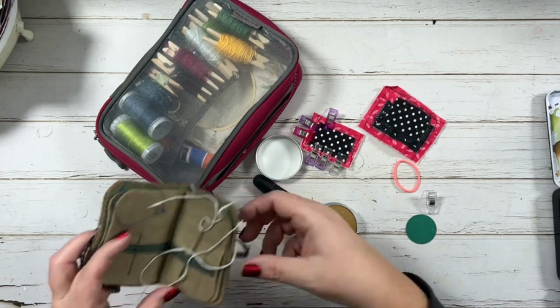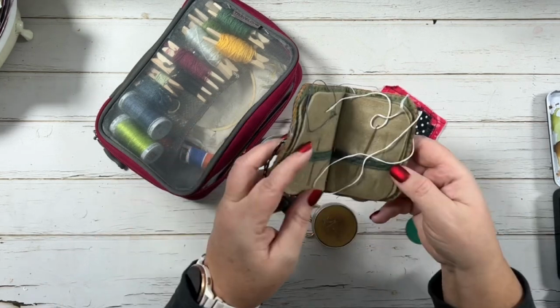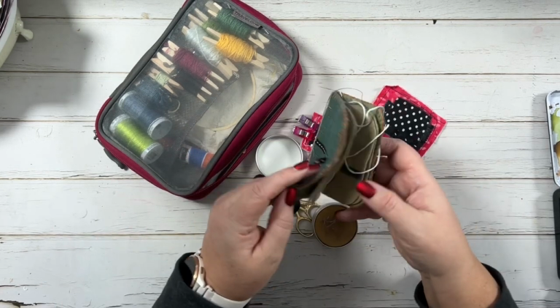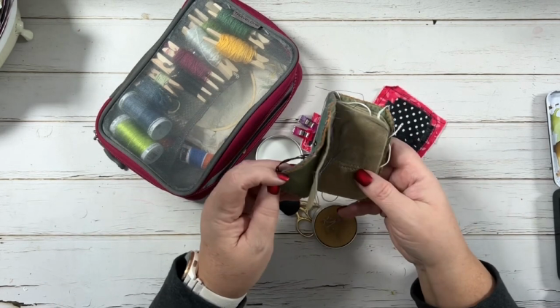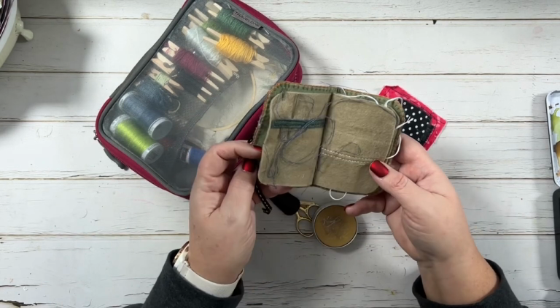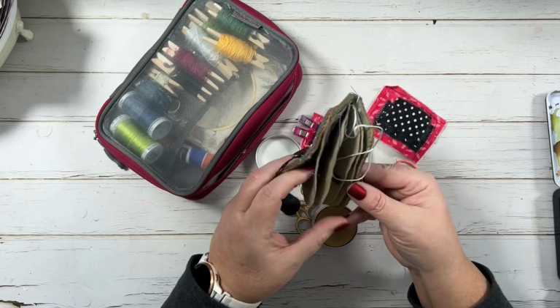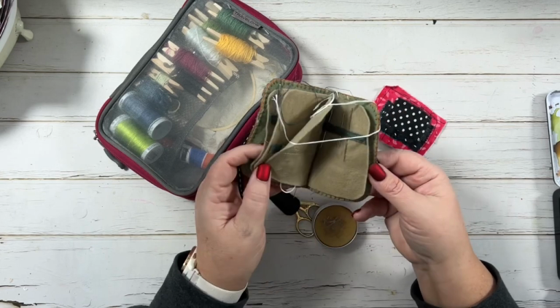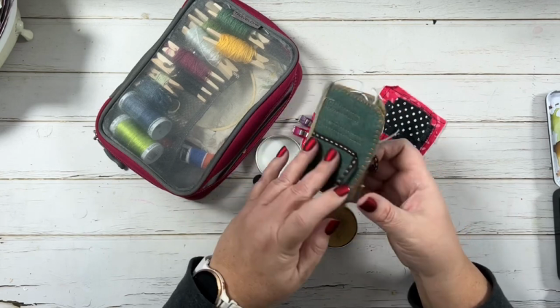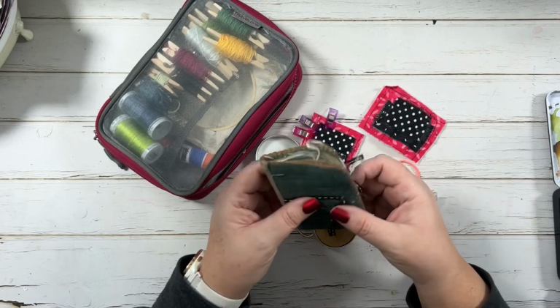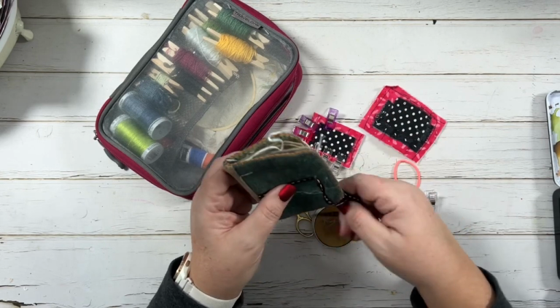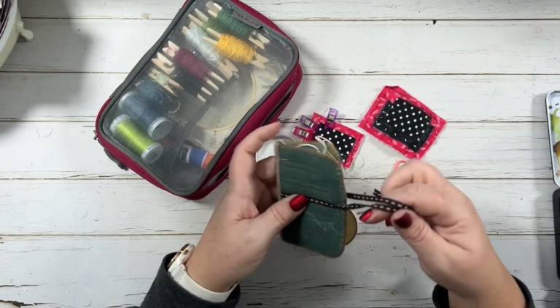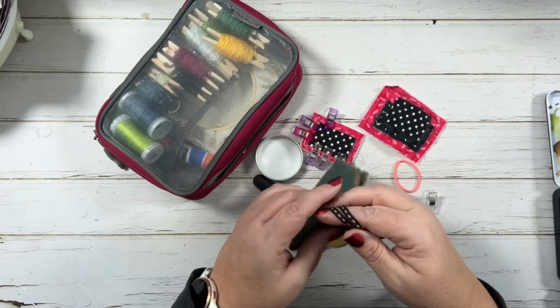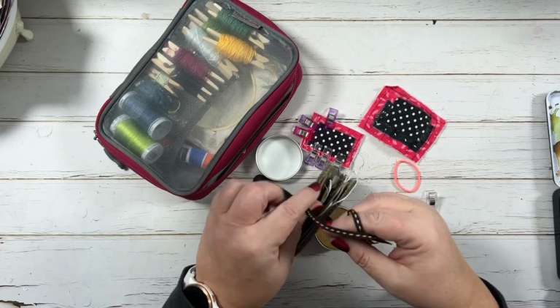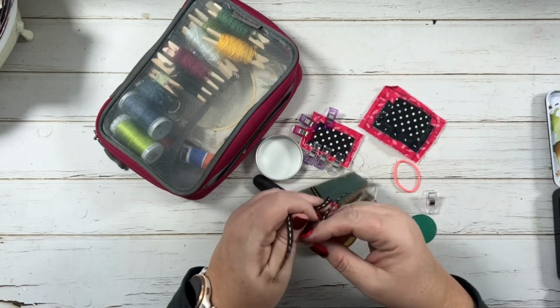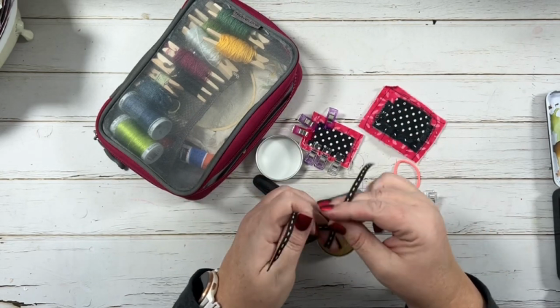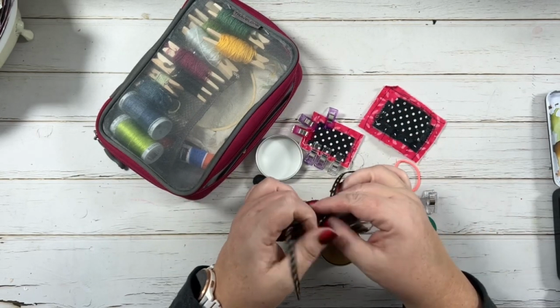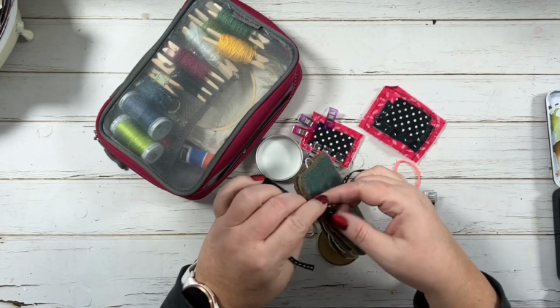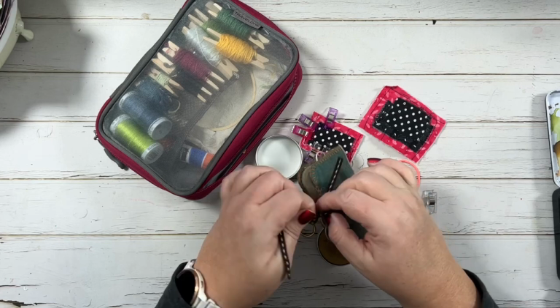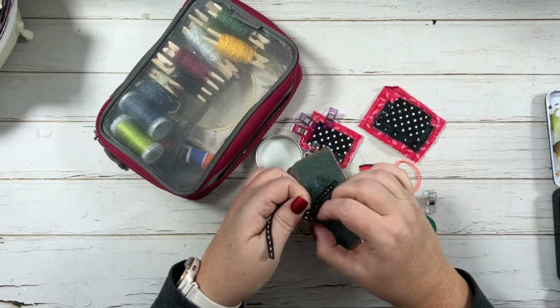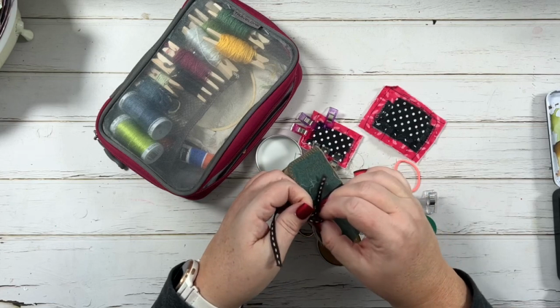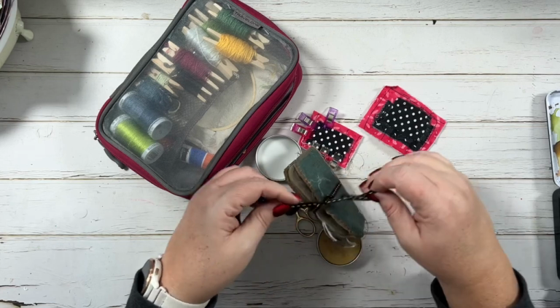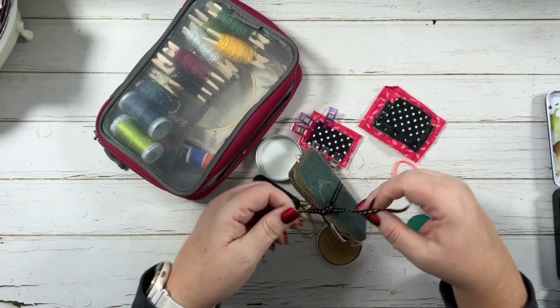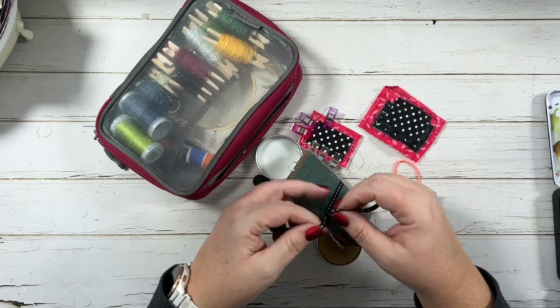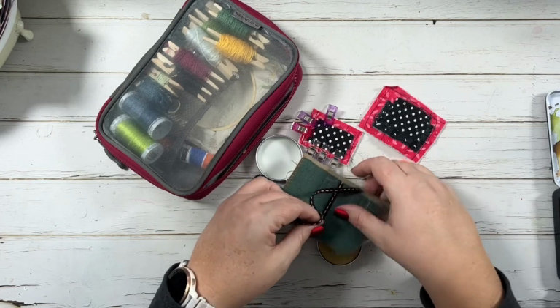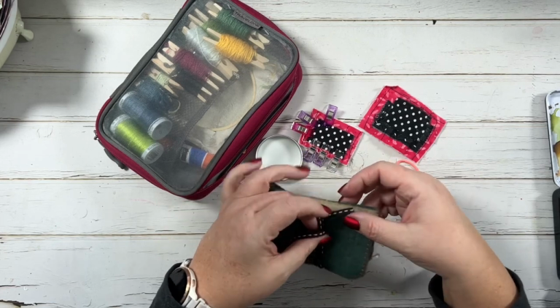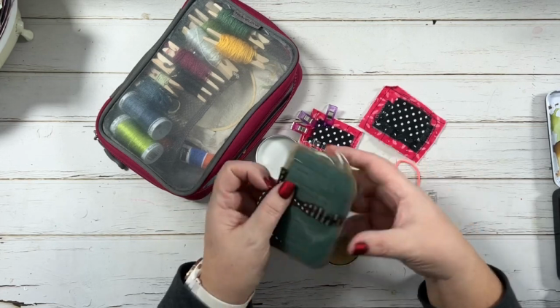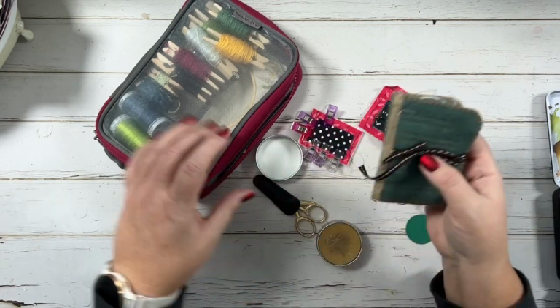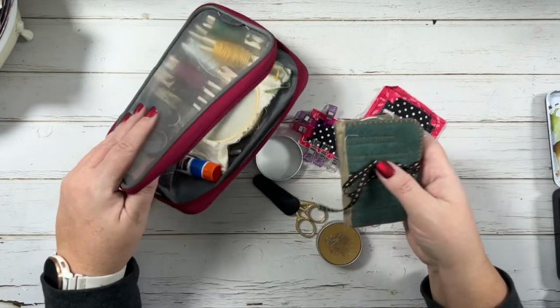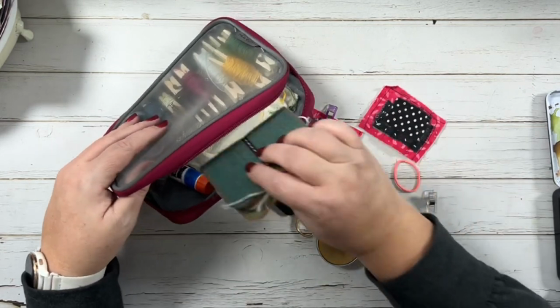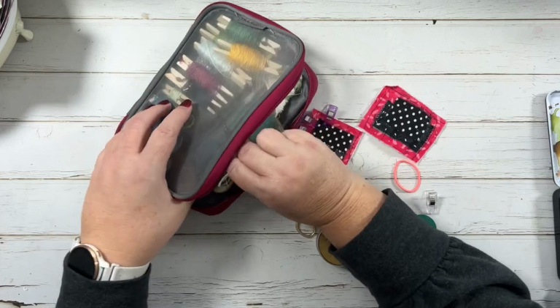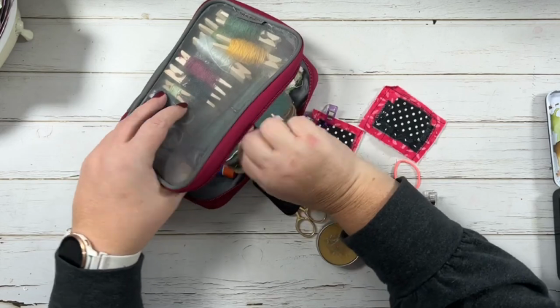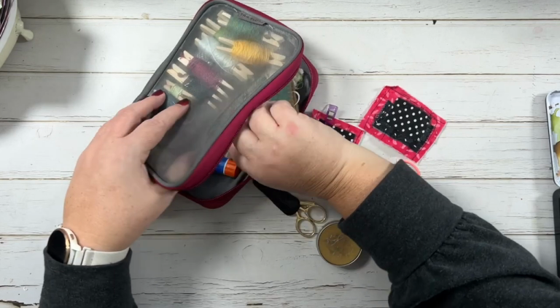This is my needle kit — a felt needle folder with all my needles in it. I have way more needles than I need in here. I got this on Etsy as well, though you could easily make your own — it's just super simple.